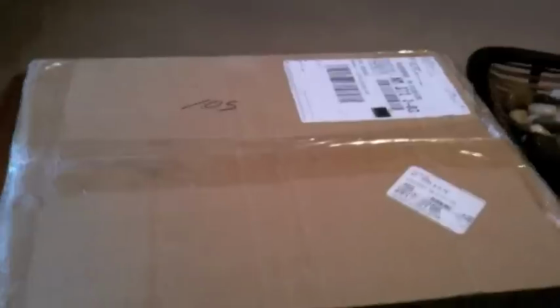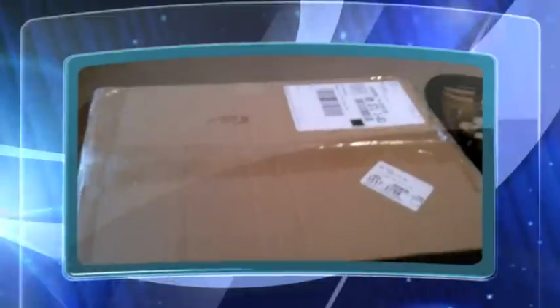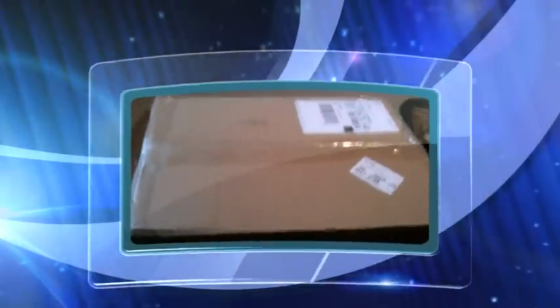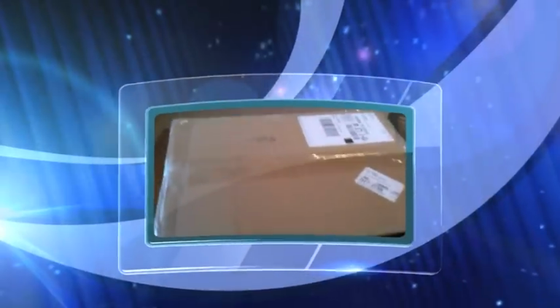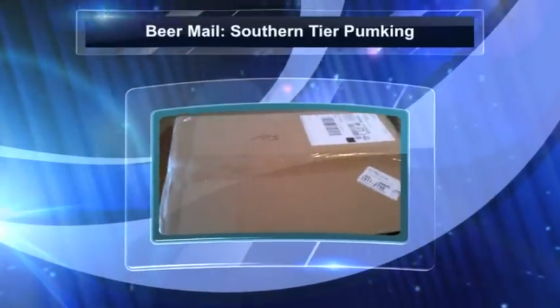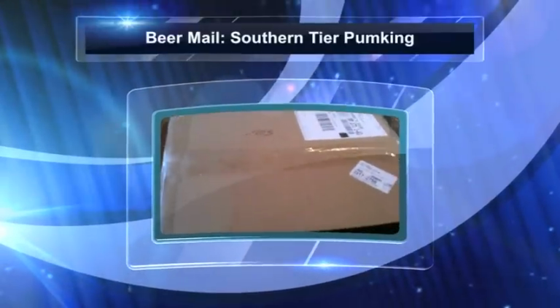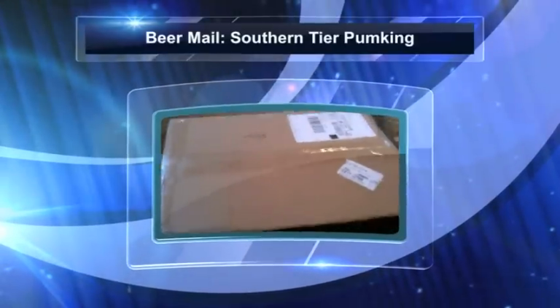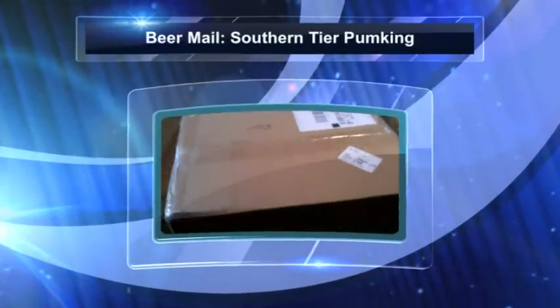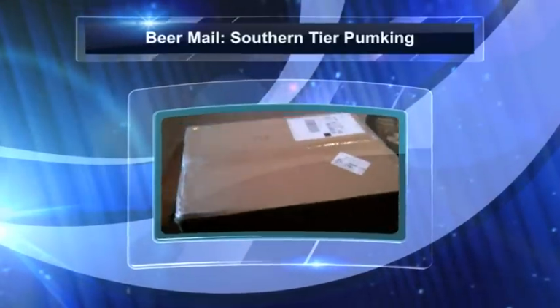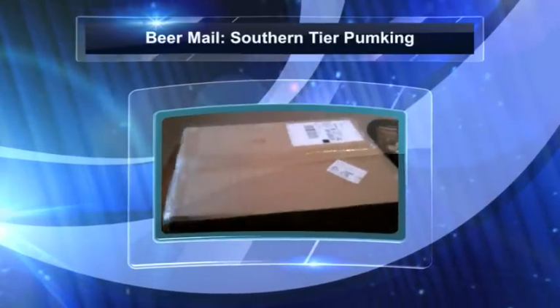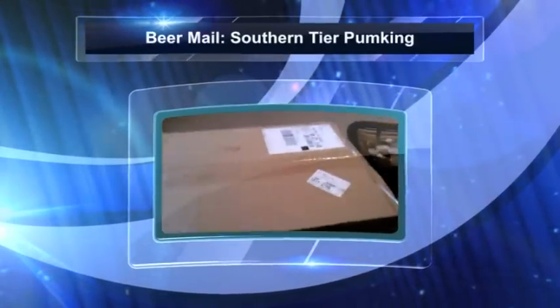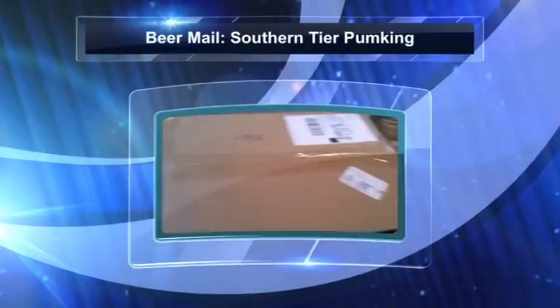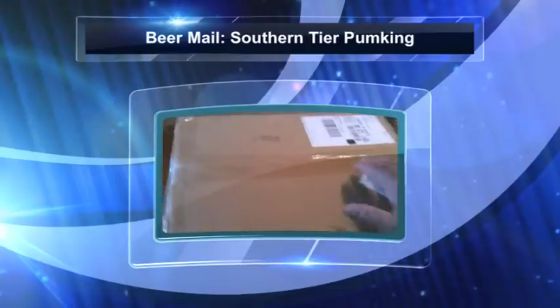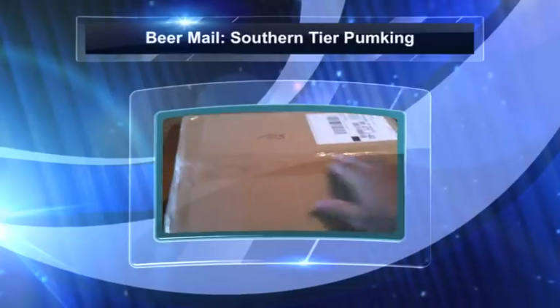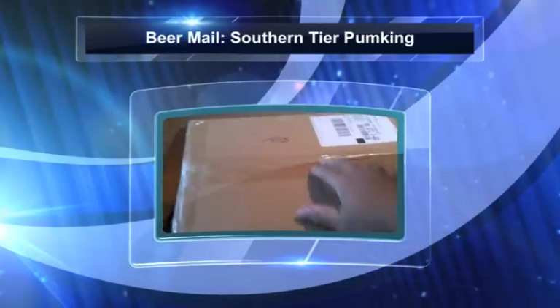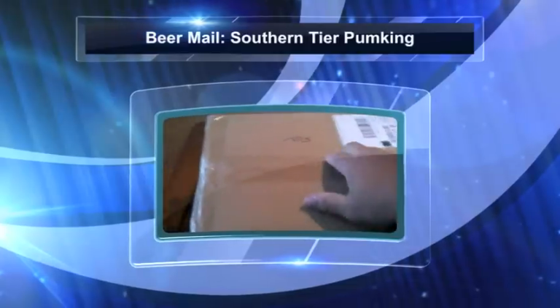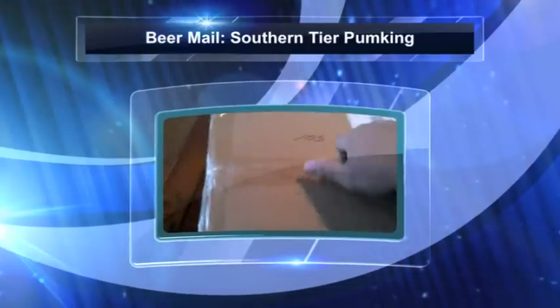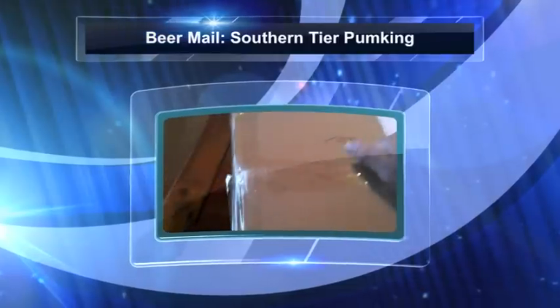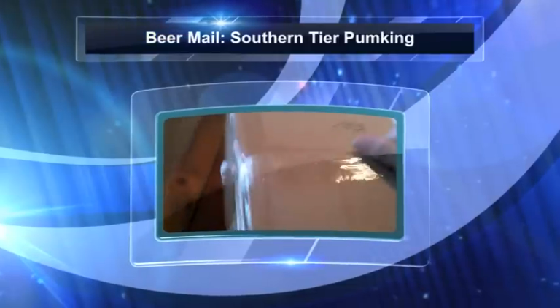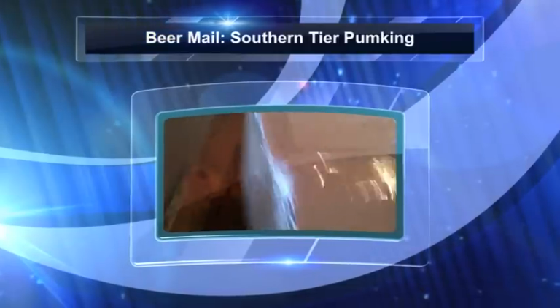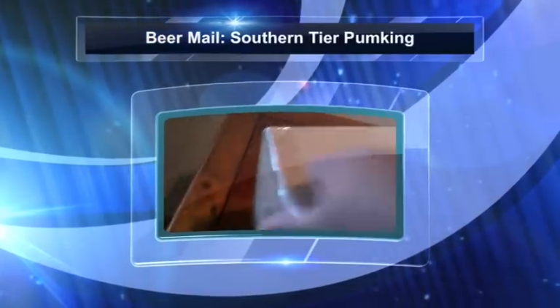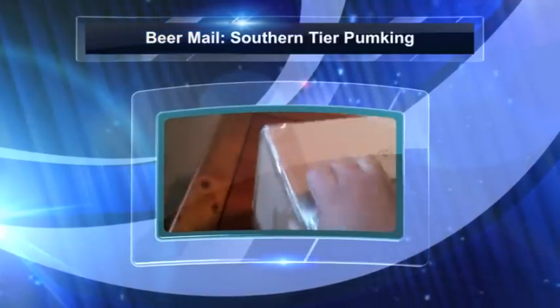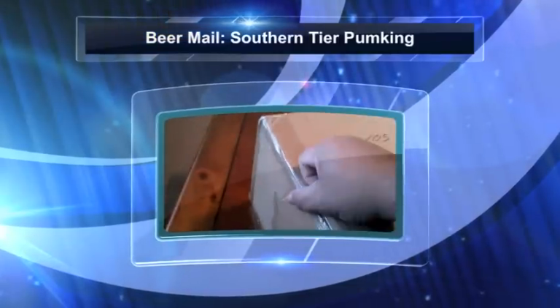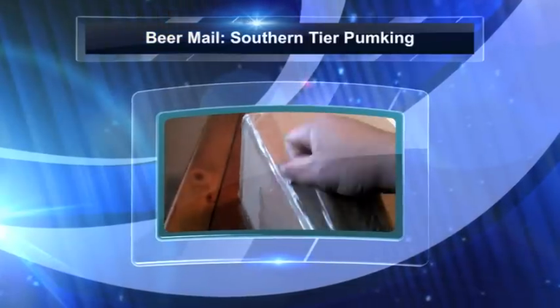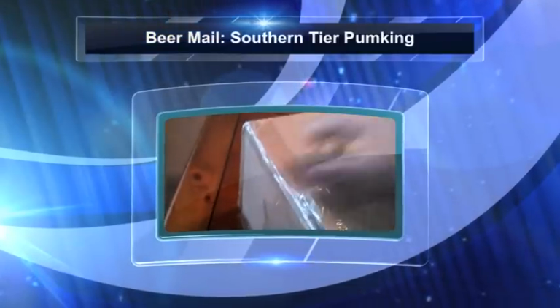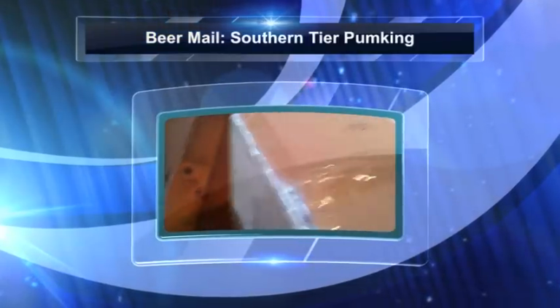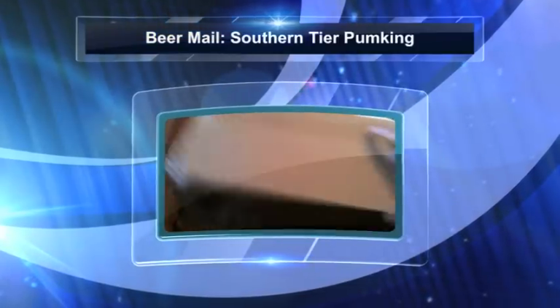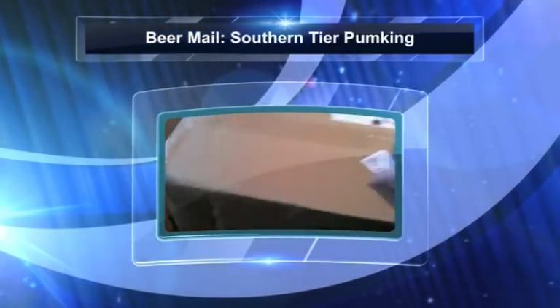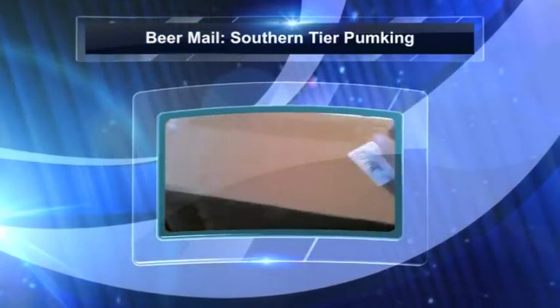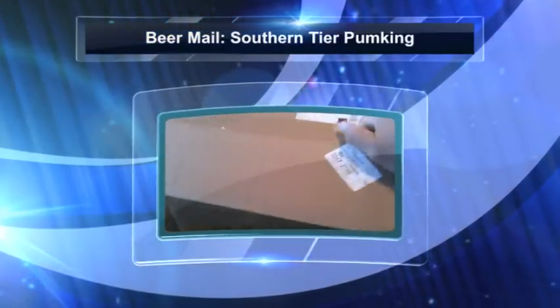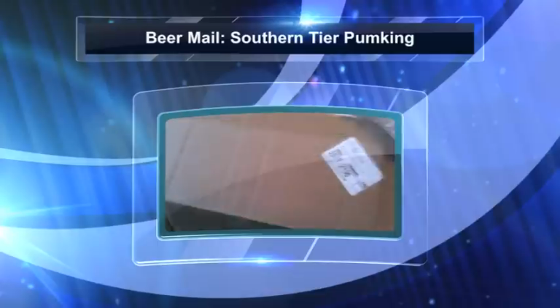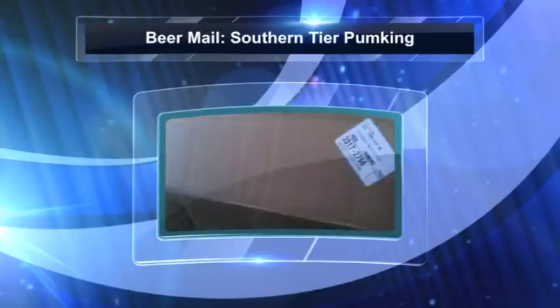Hey YouTube, it's Joe D. How you doing man? I've got another open box here. I just kind of pre-cut the tape. This is from my pal in New York, man.